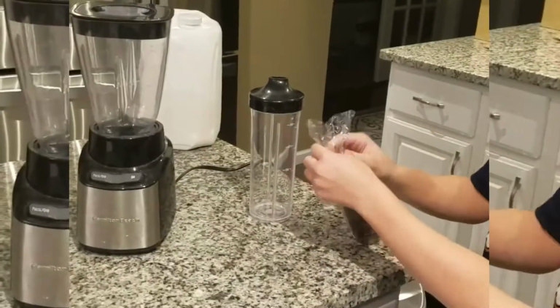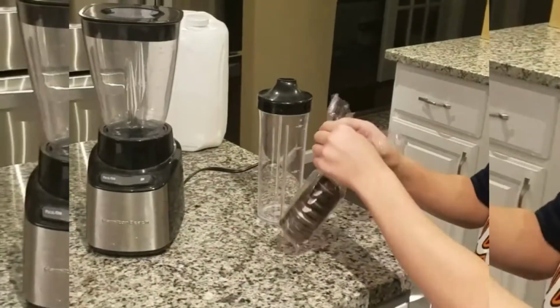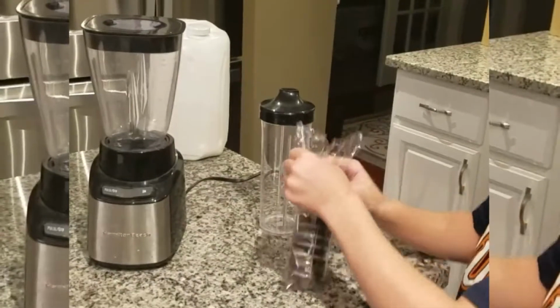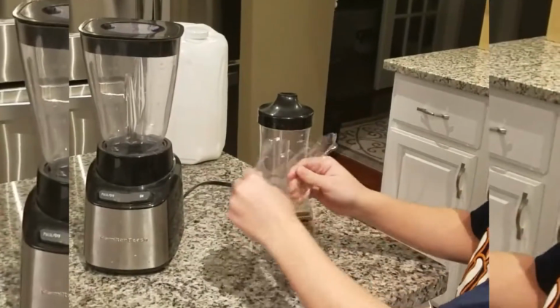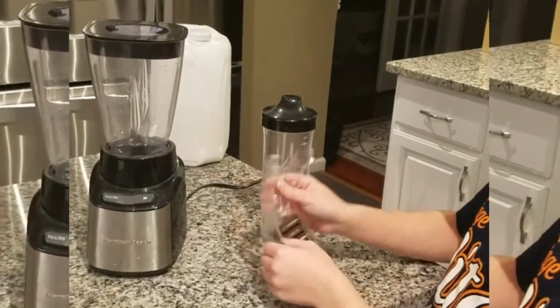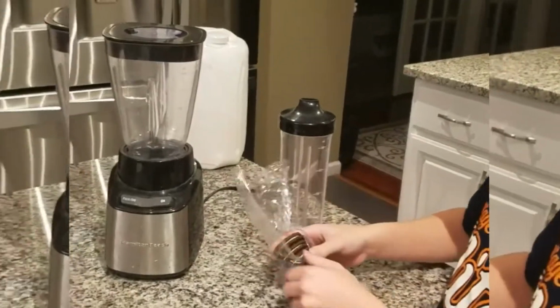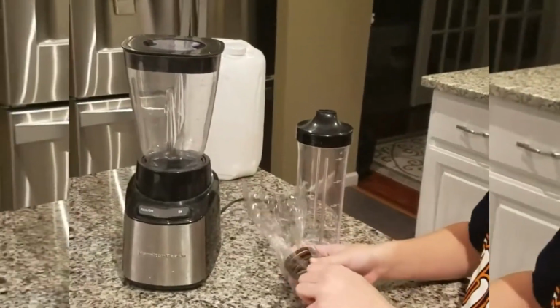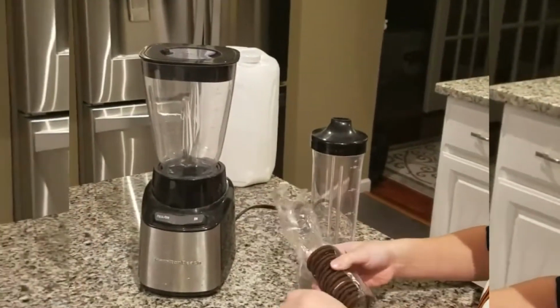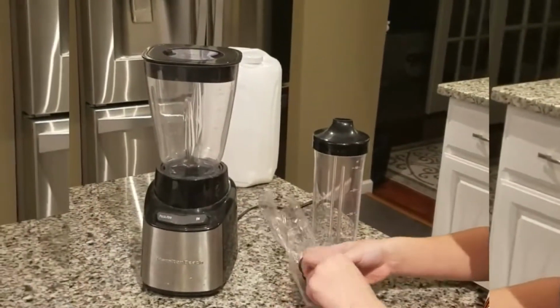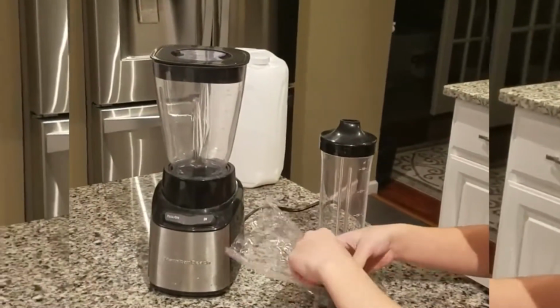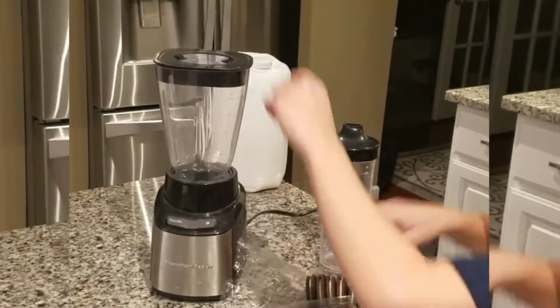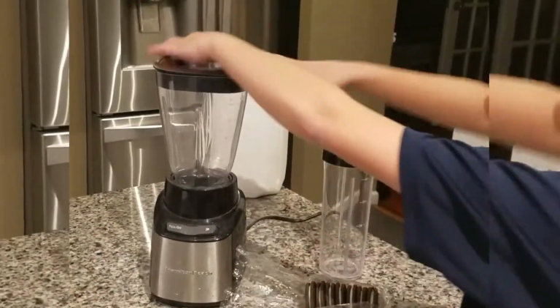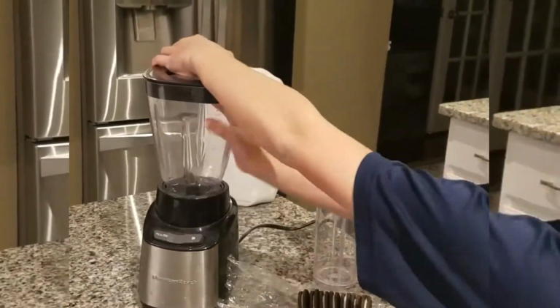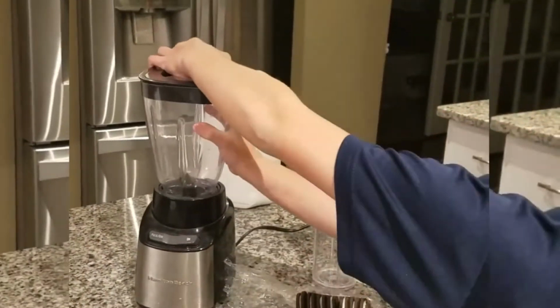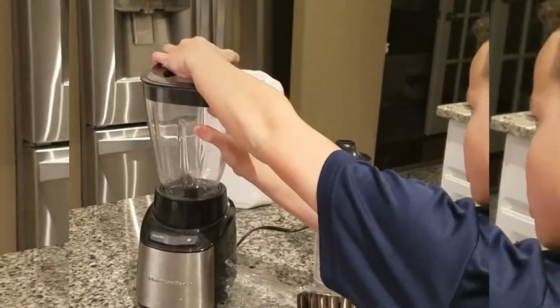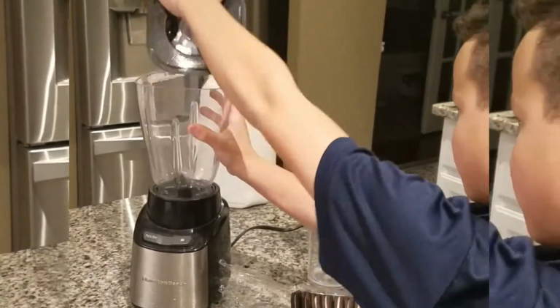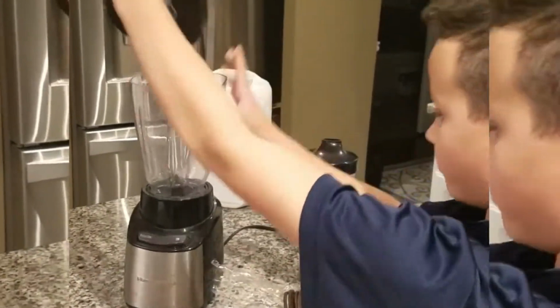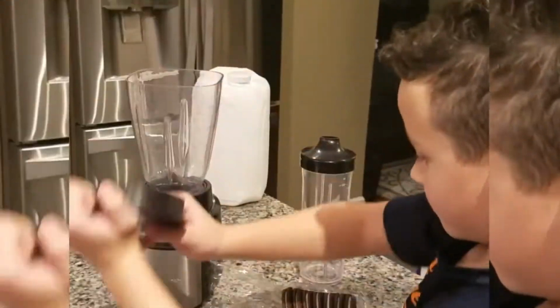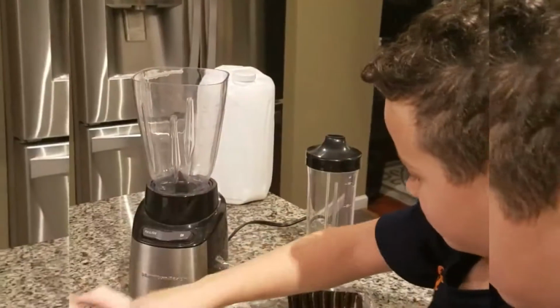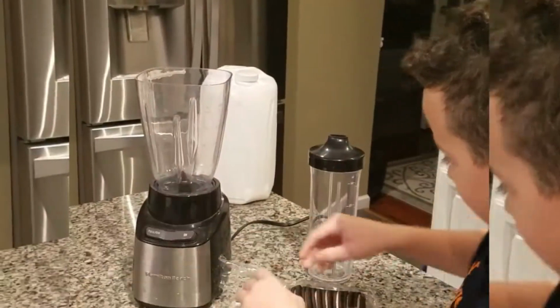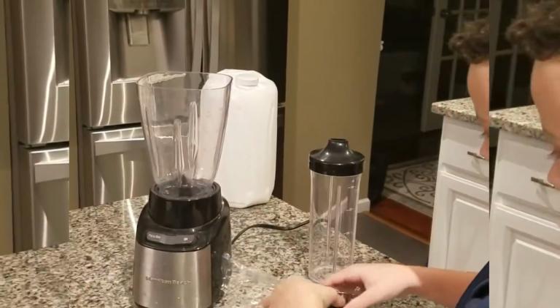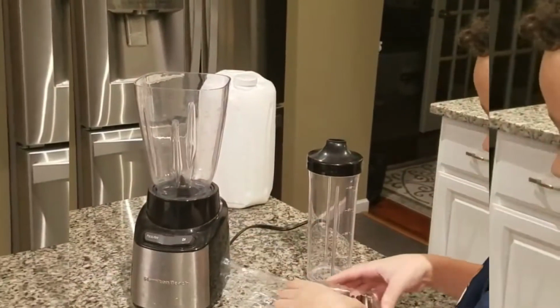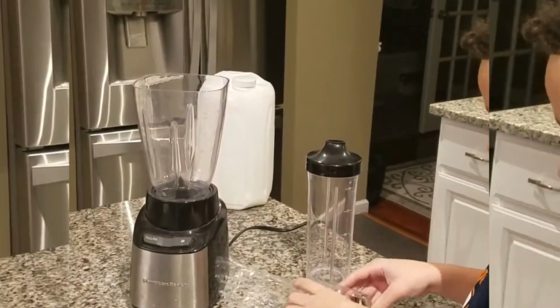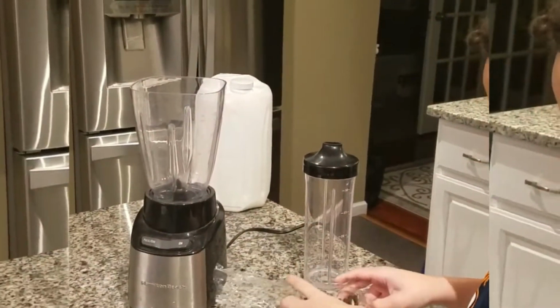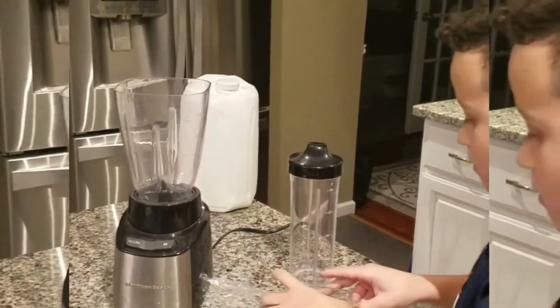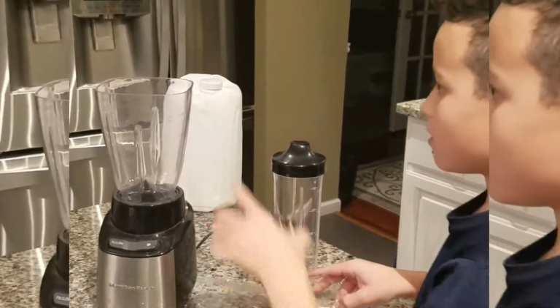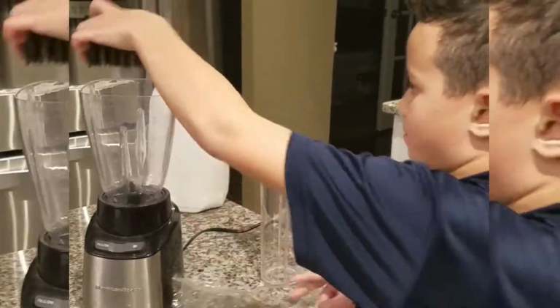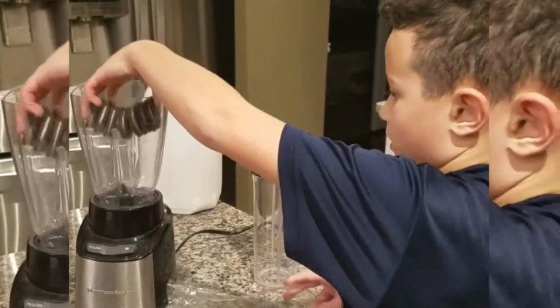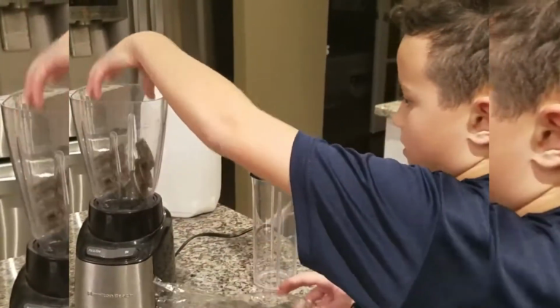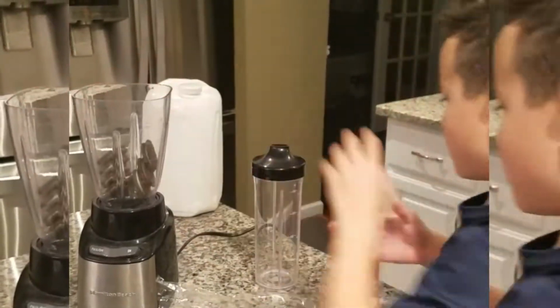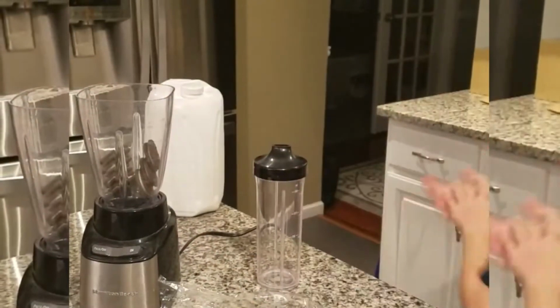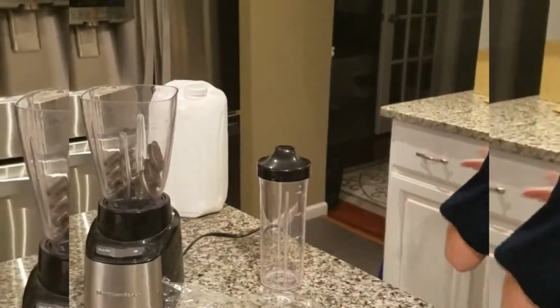First you gotta grab your package. Open your smoothie. Put the orange inside it.